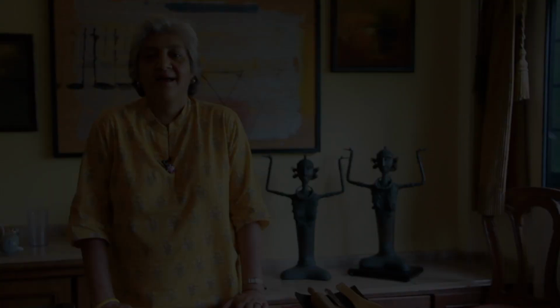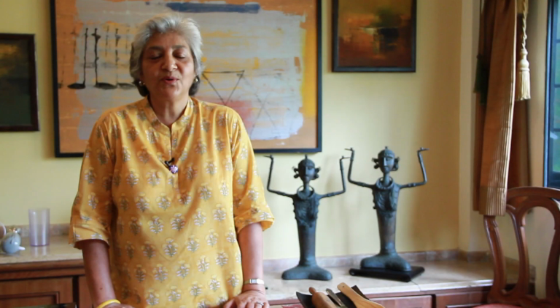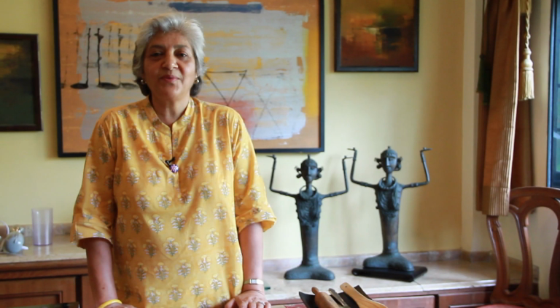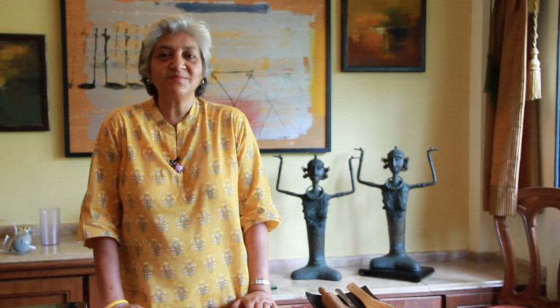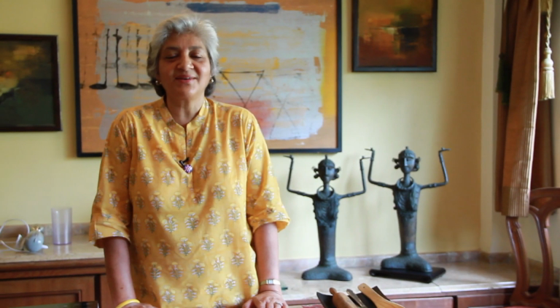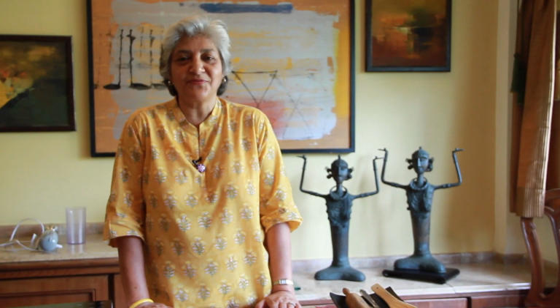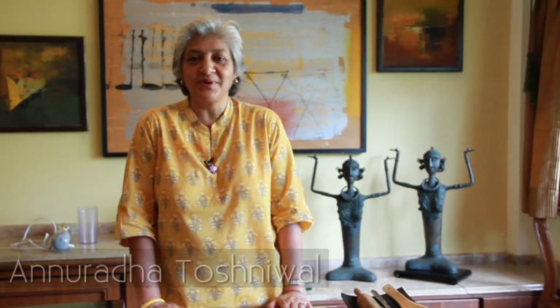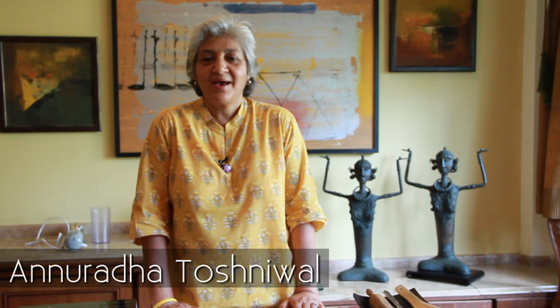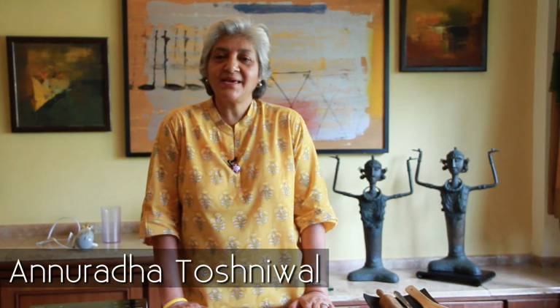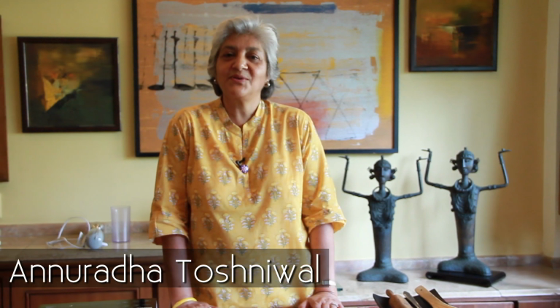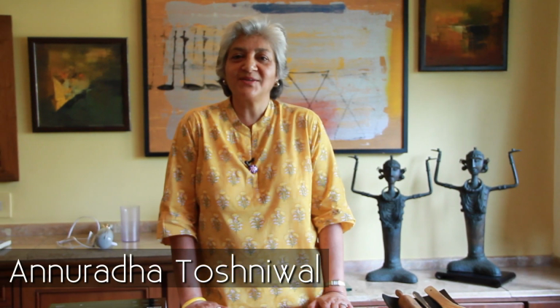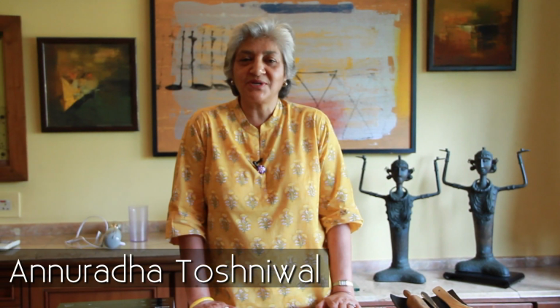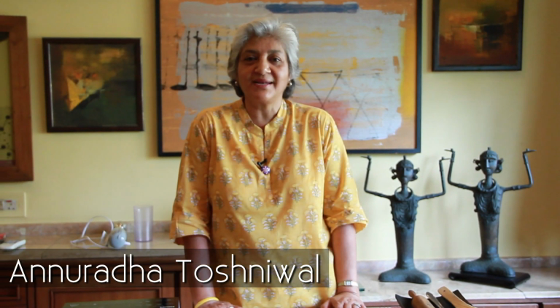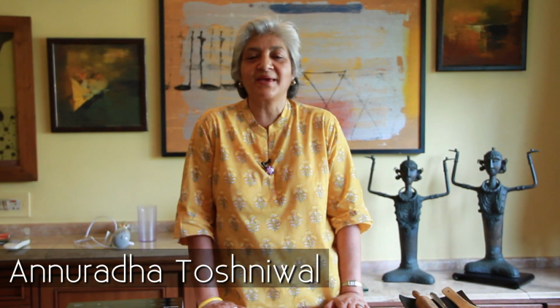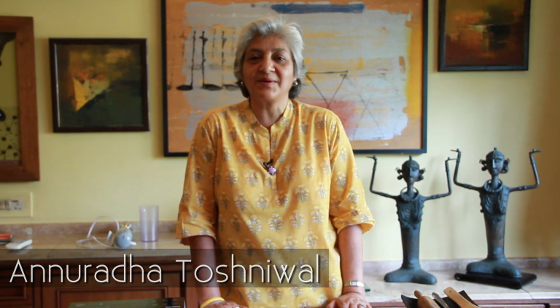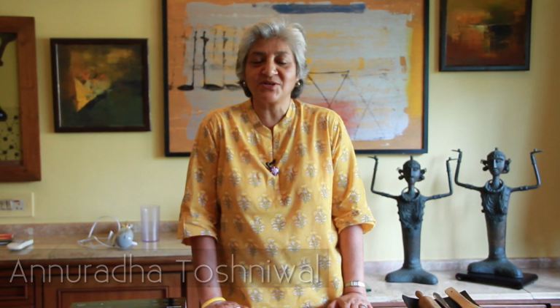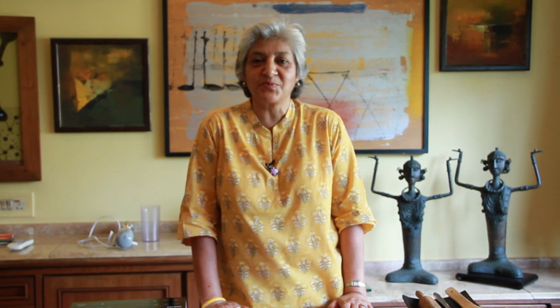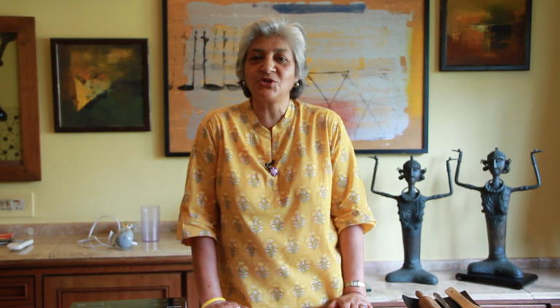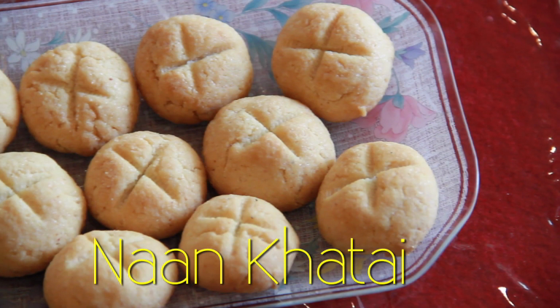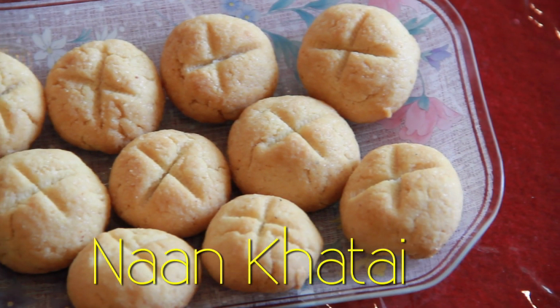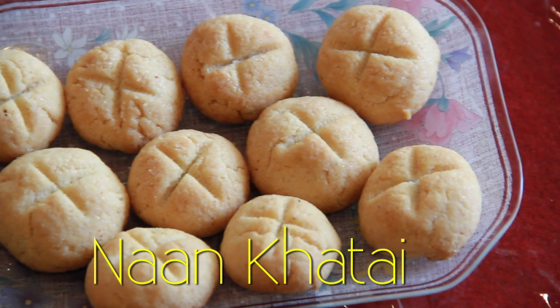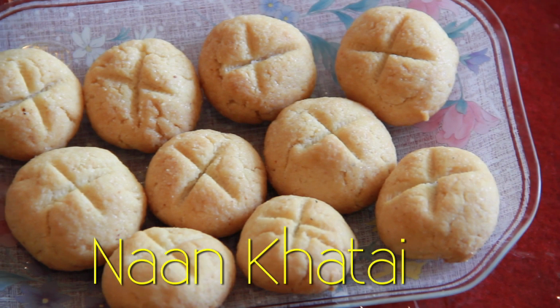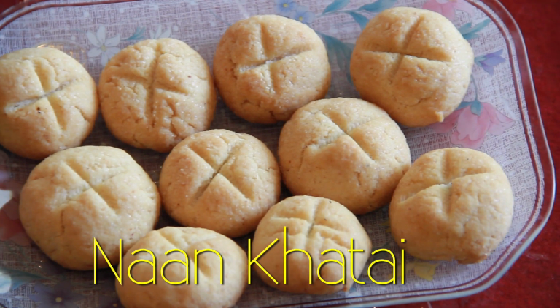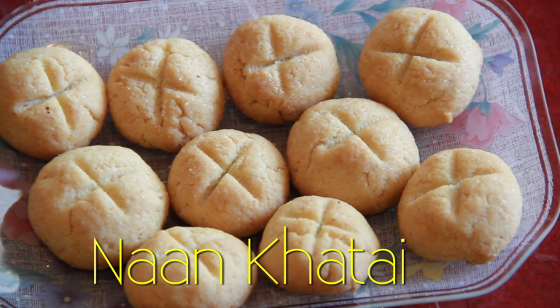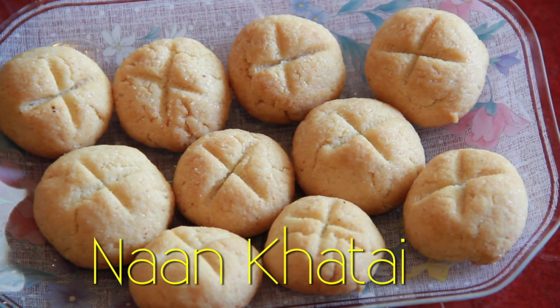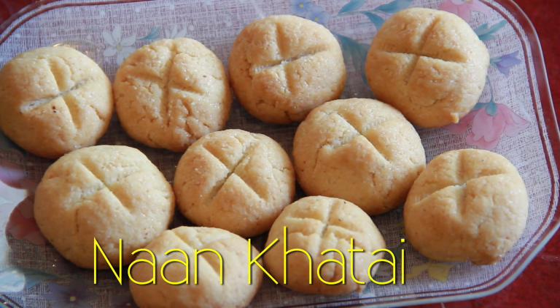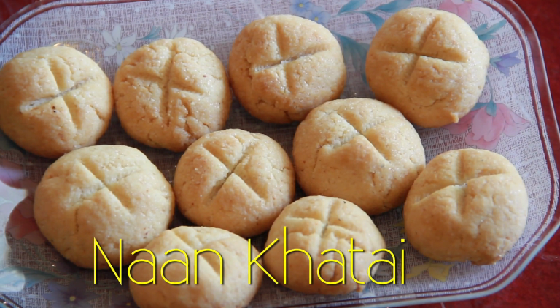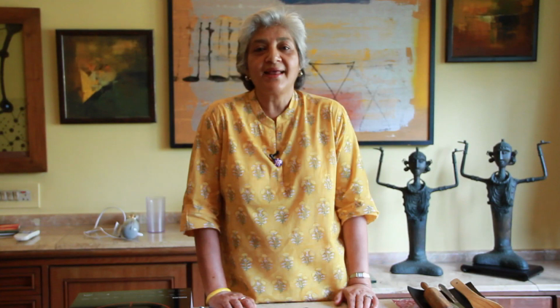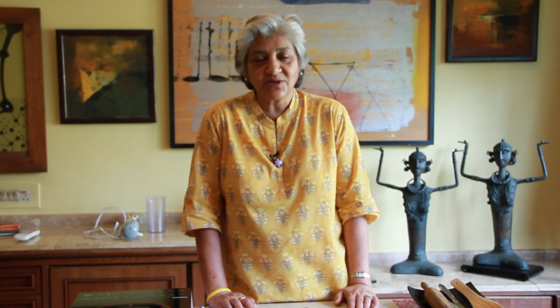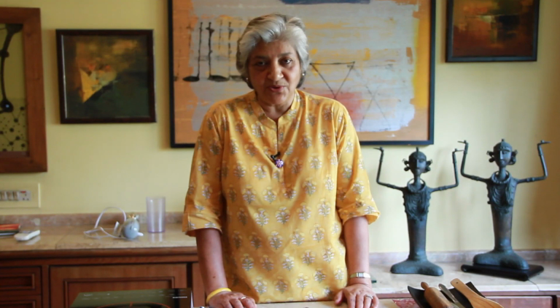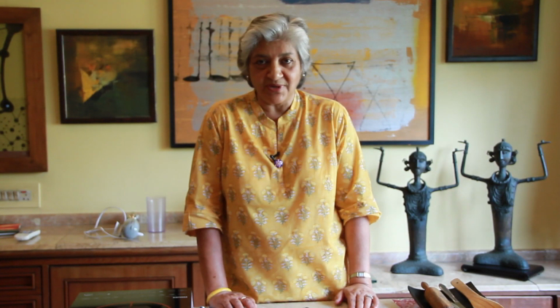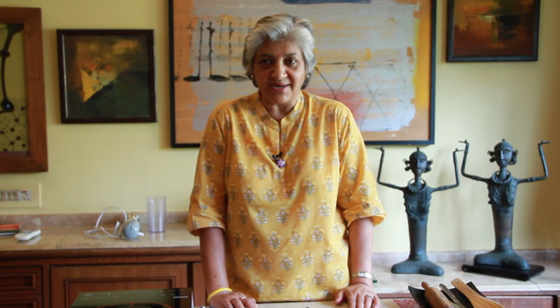Hello and welcome to Rajshree Food. My name is Anuradha Toshniwal and it is my great pleasure to bring to you a very old Indian cookie called Naan Kathai, and I shall walk you through the ingredients.